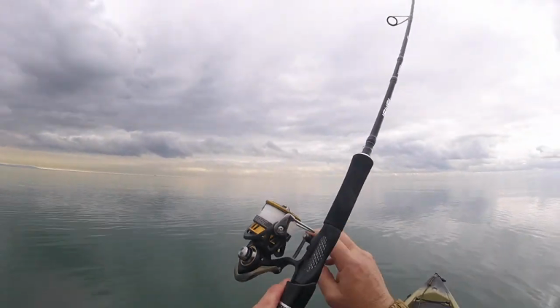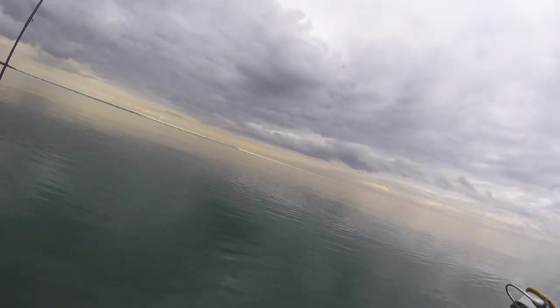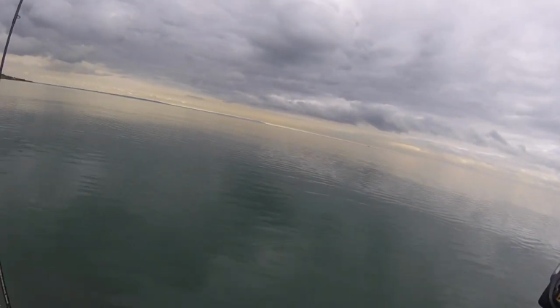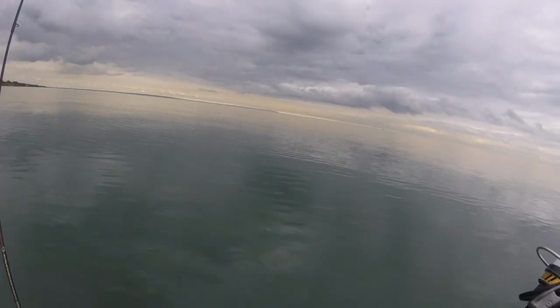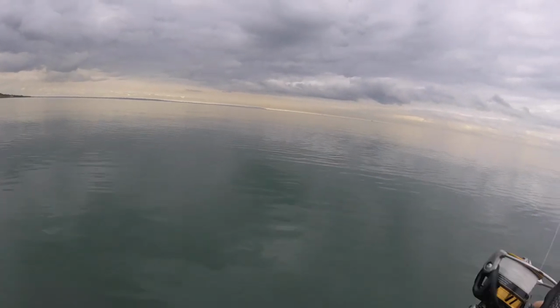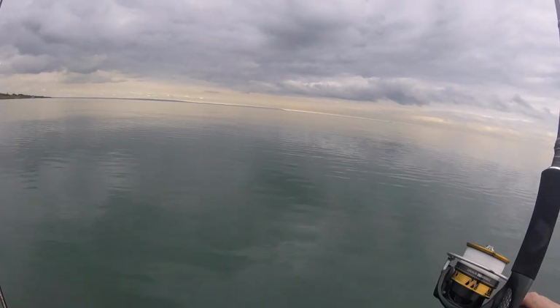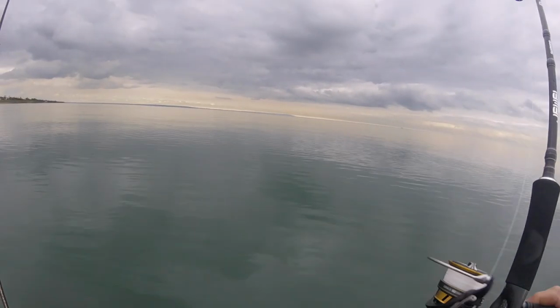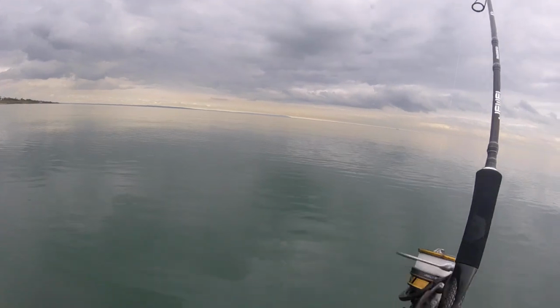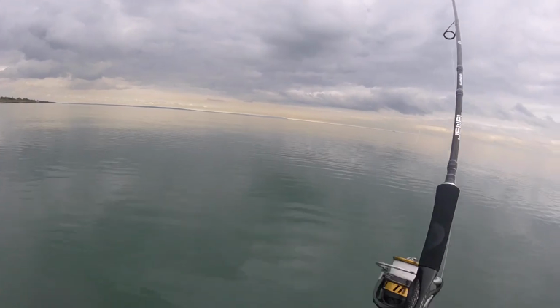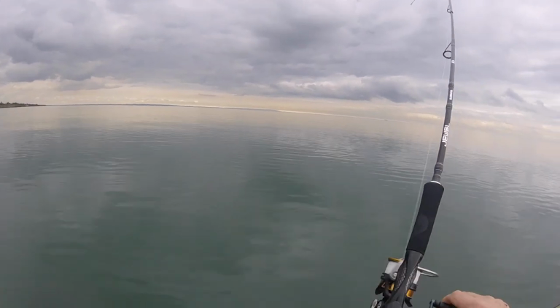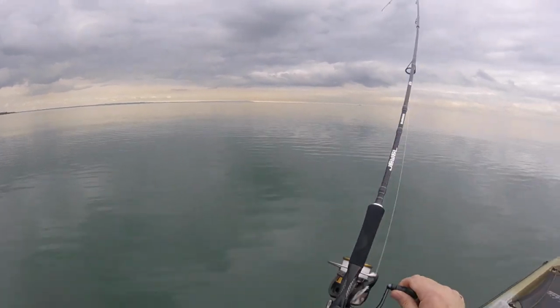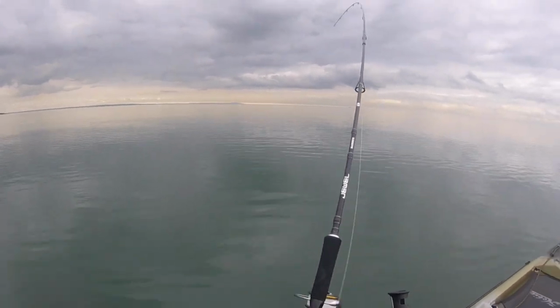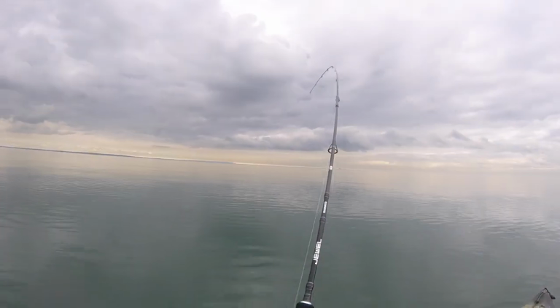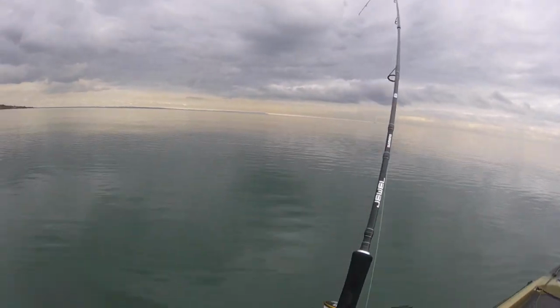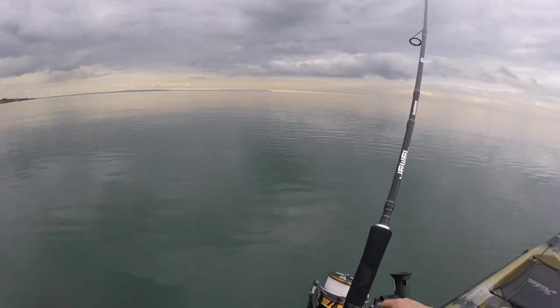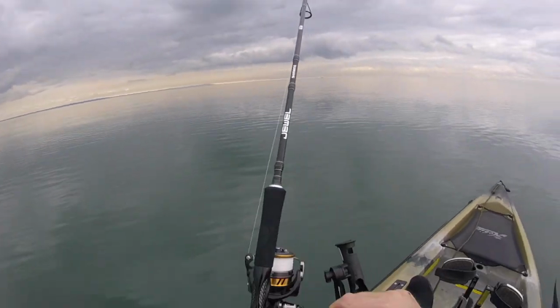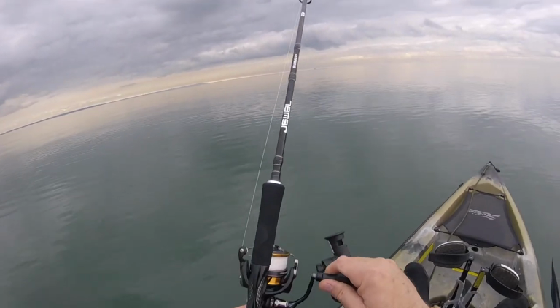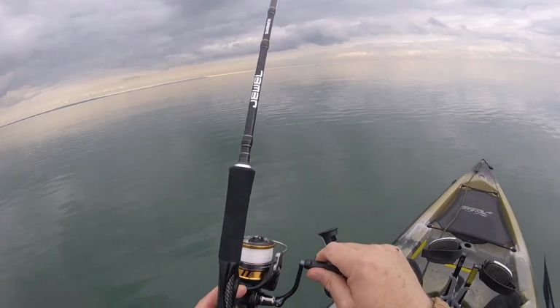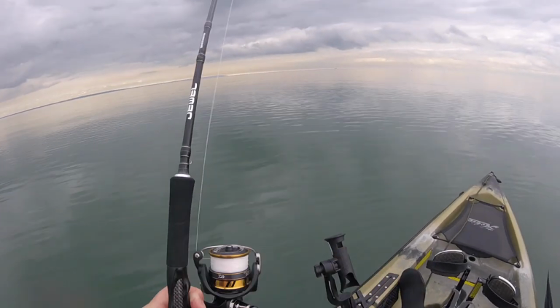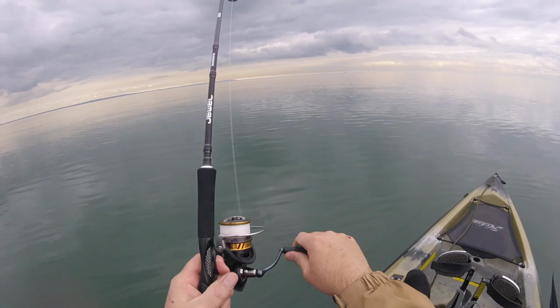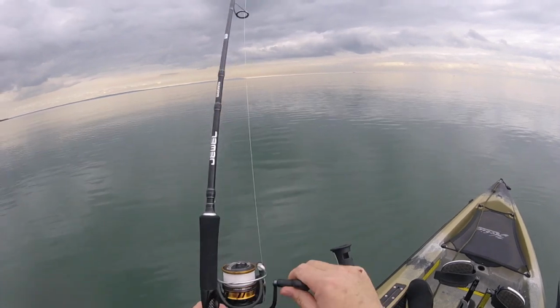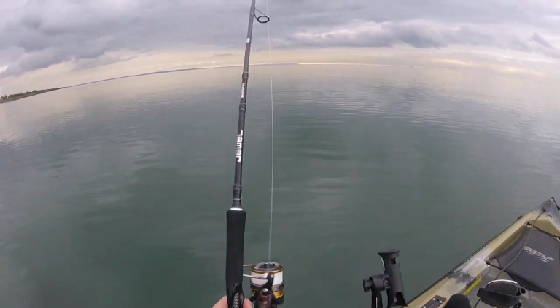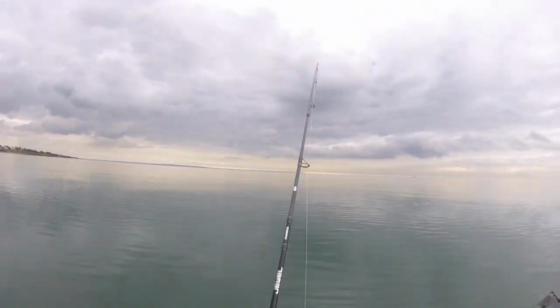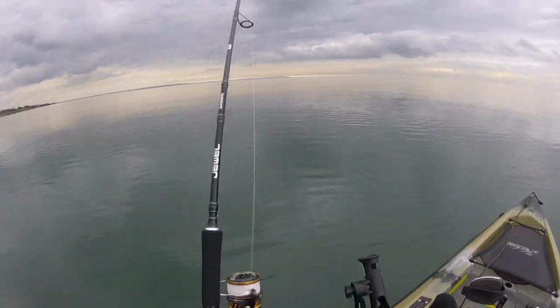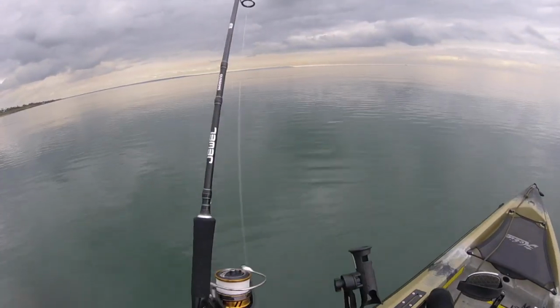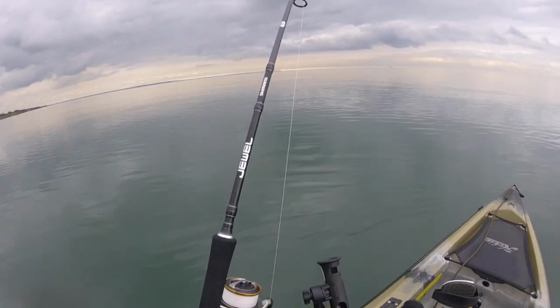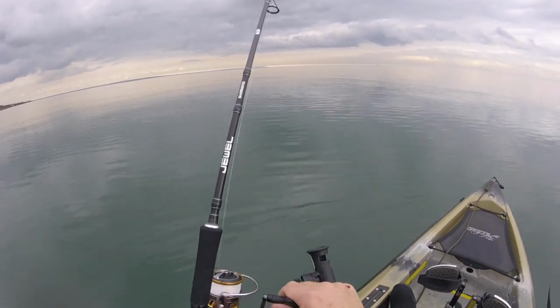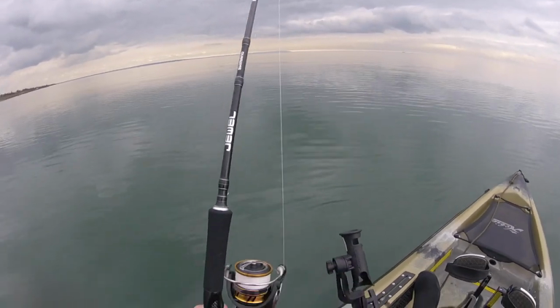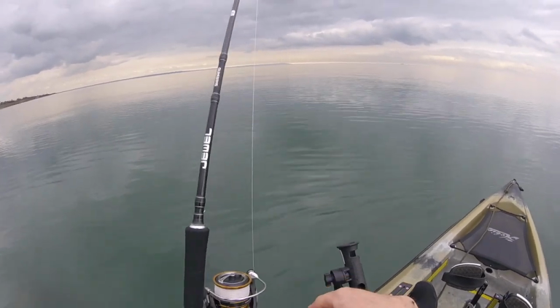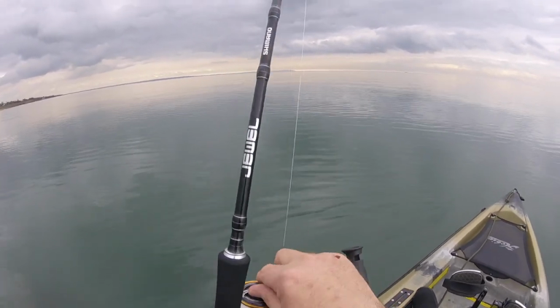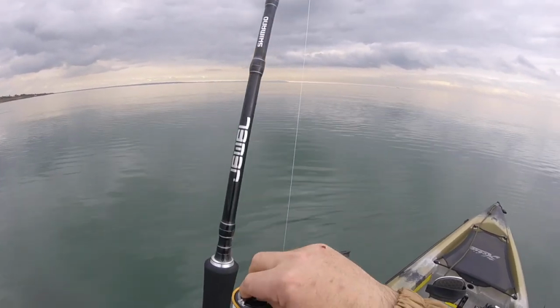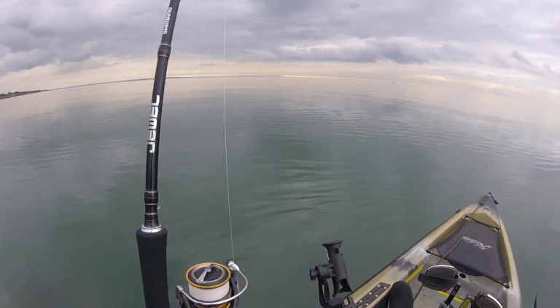I'm on again — Jesus! I think this one's a bit better. What a good little pinky session this has turned out to be.